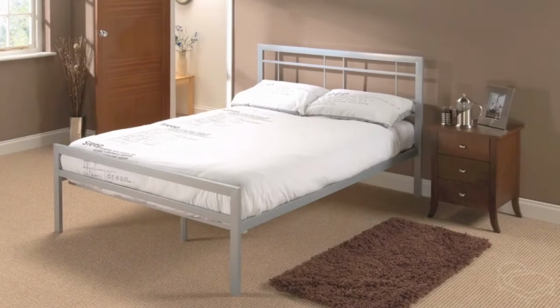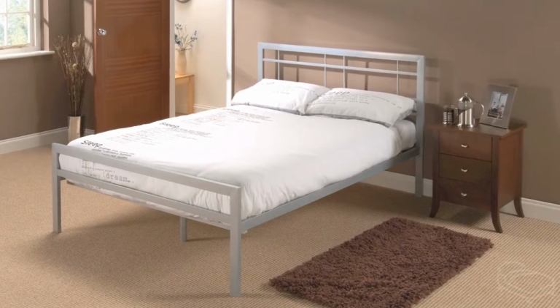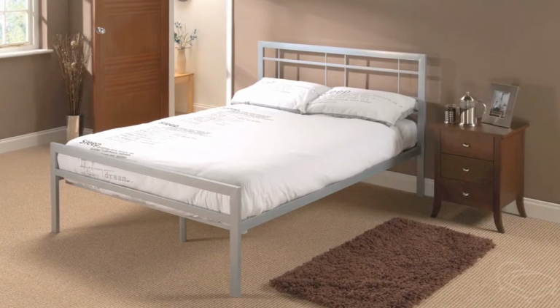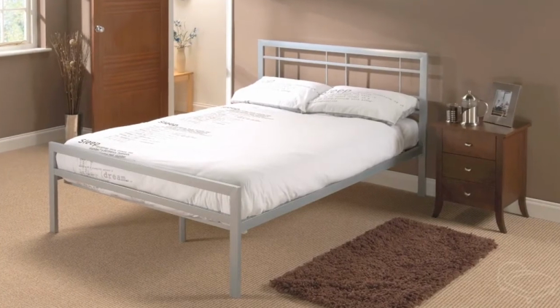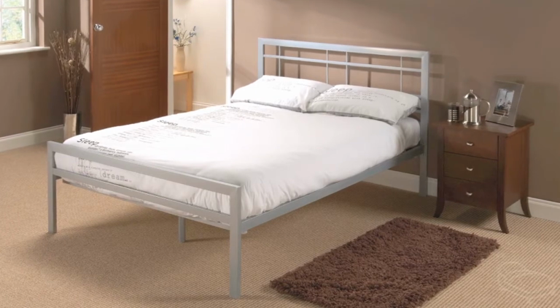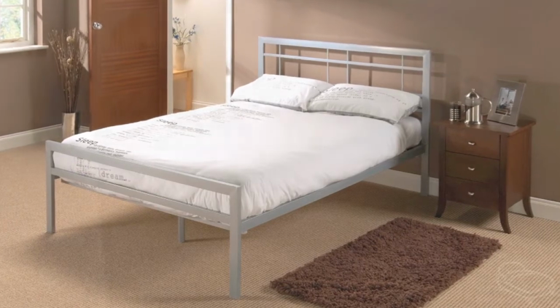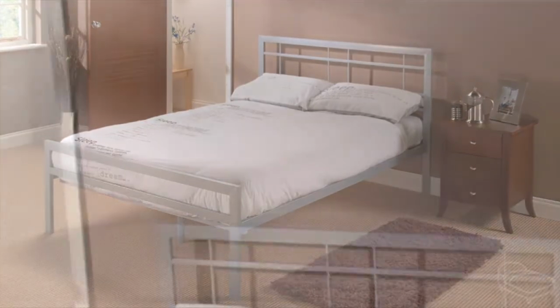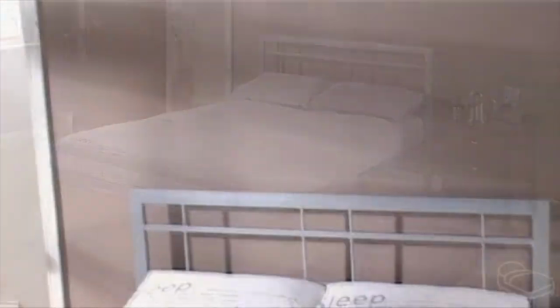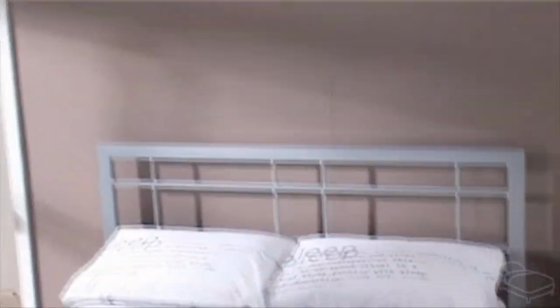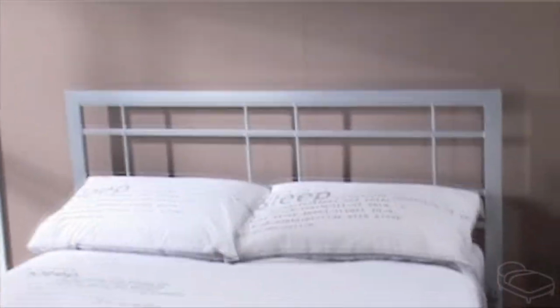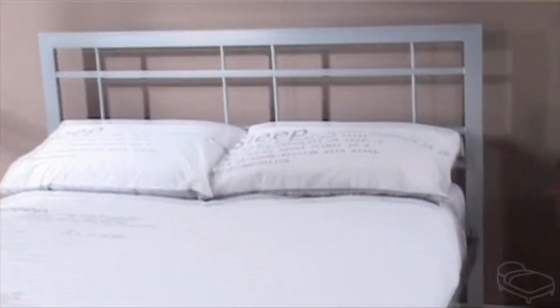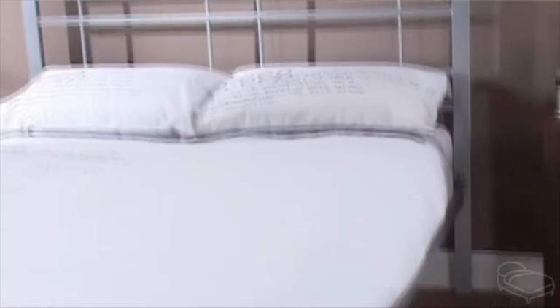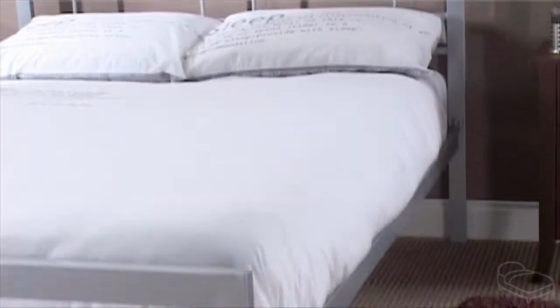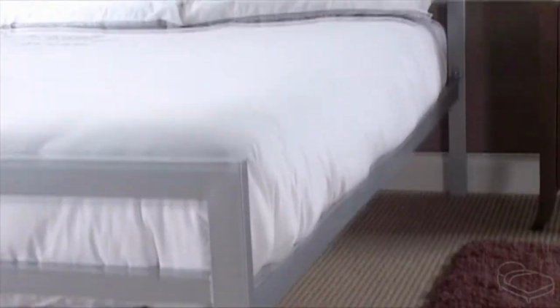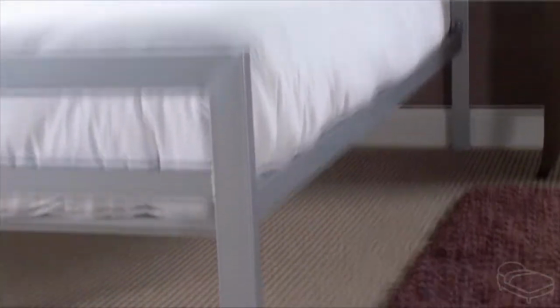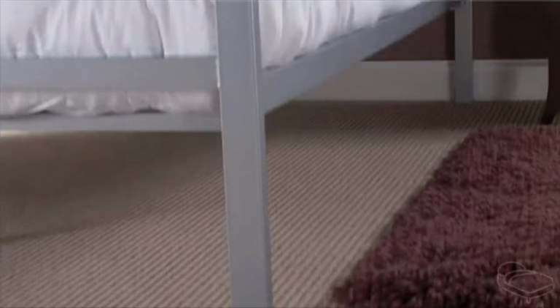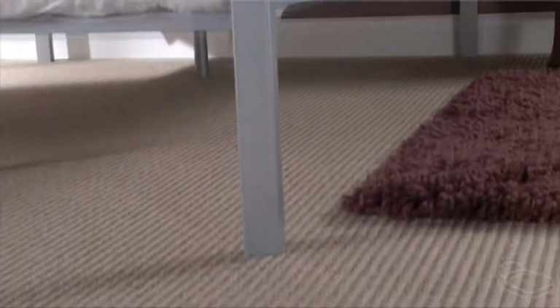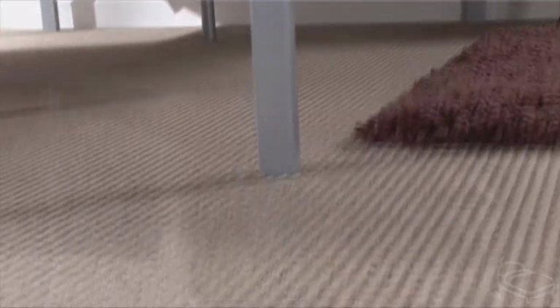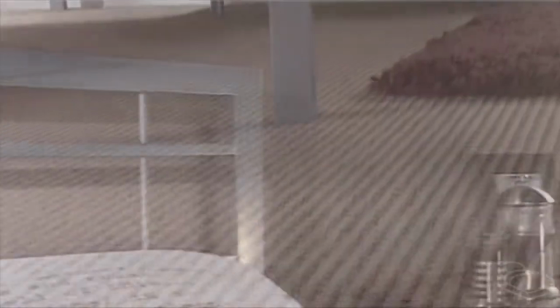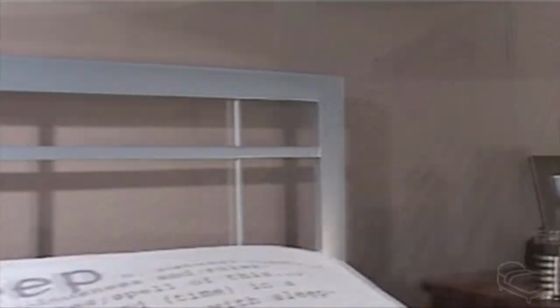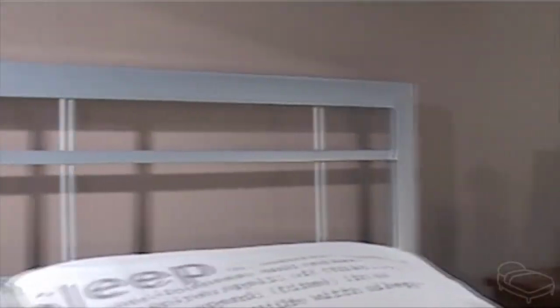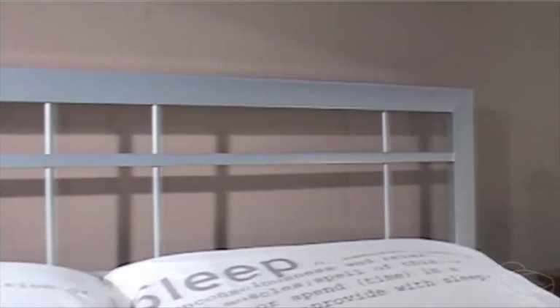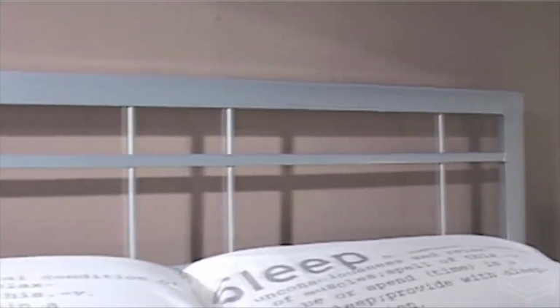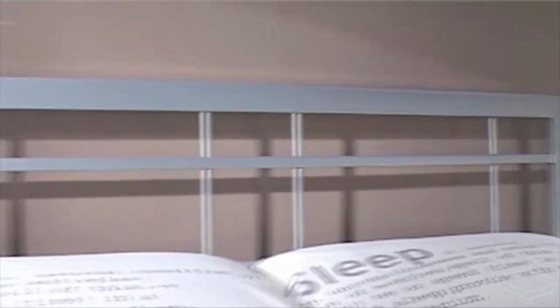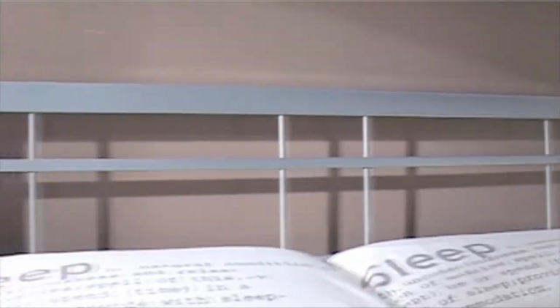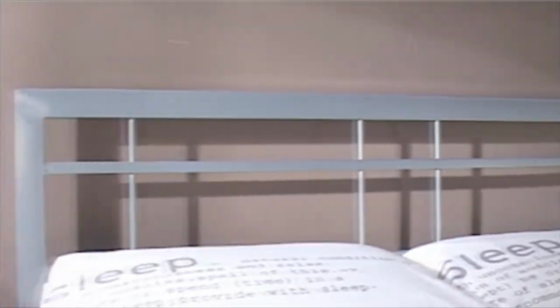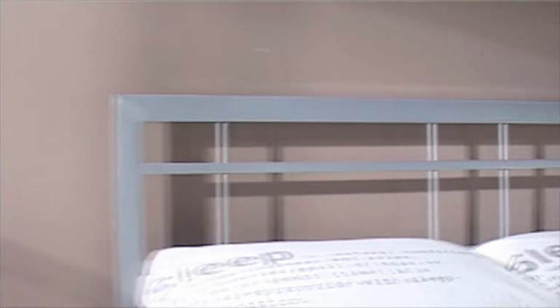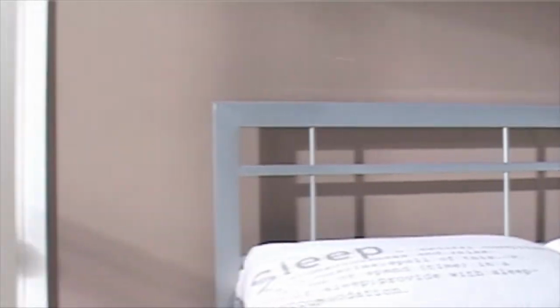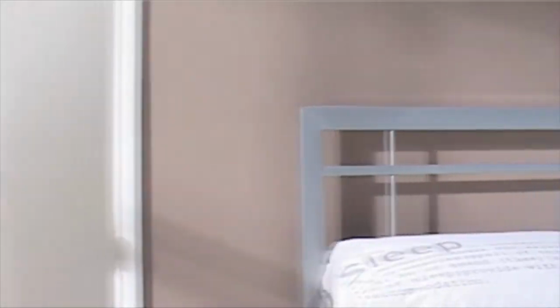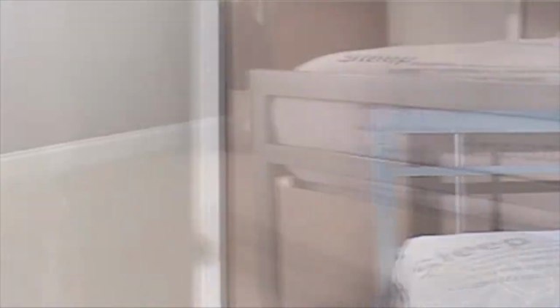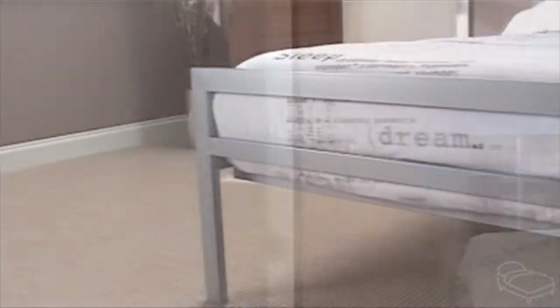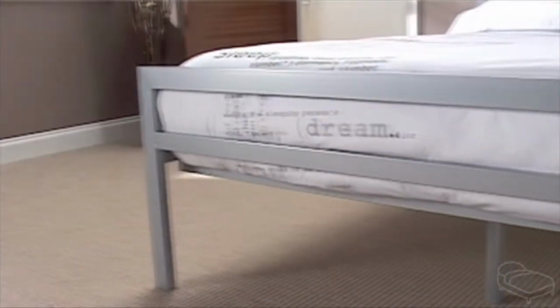This is the Buckingham Silver, exclusively from Snuggle Beds. This fantastic low foot-end bed features a contemporary design, with smooth lines at both the head and foot-end. The head-end features a crossbar design to add some extra style to the bed frame.